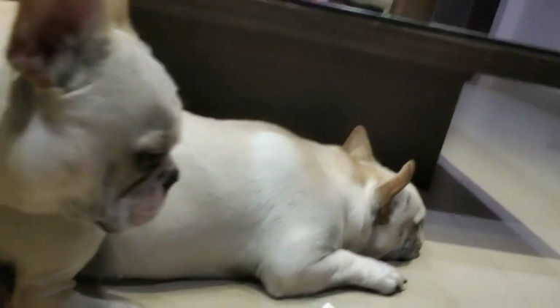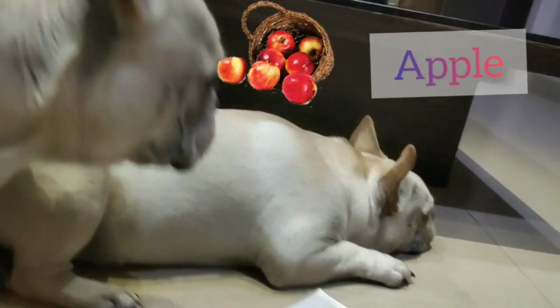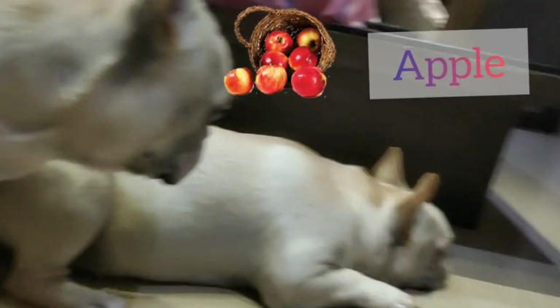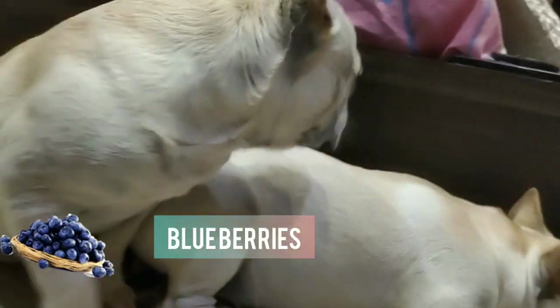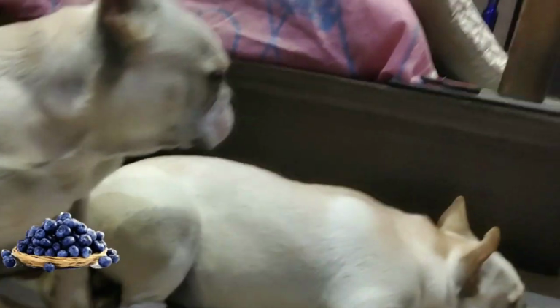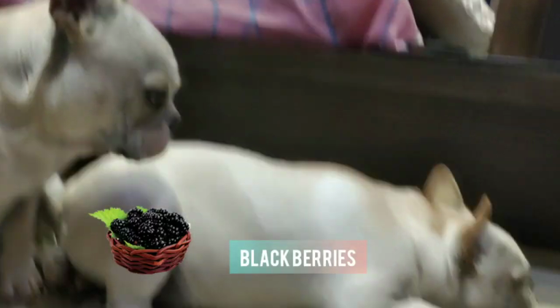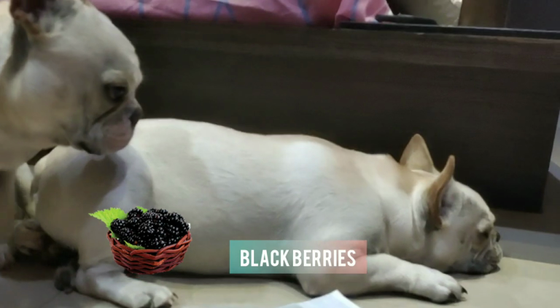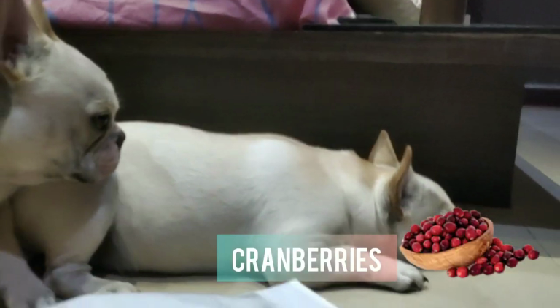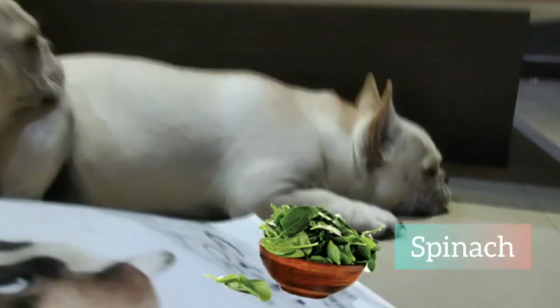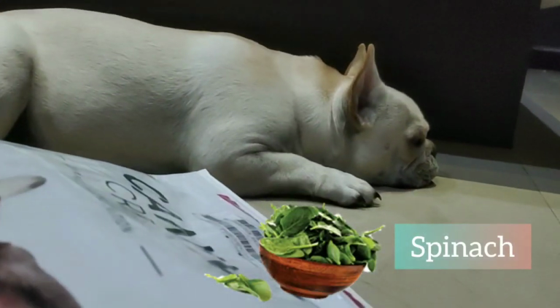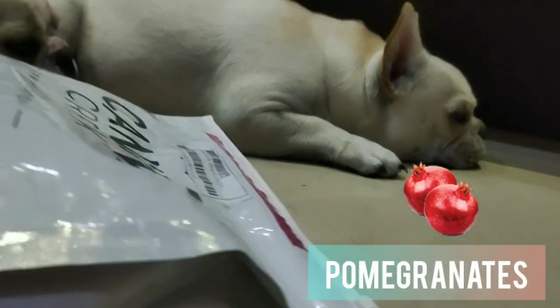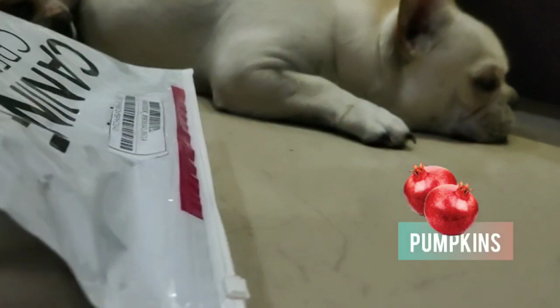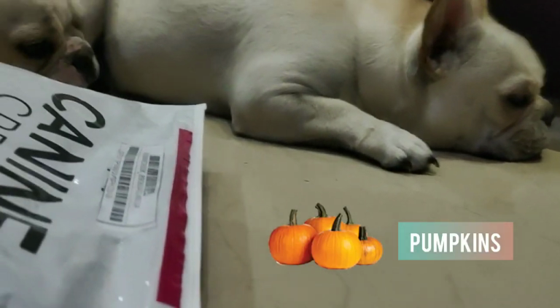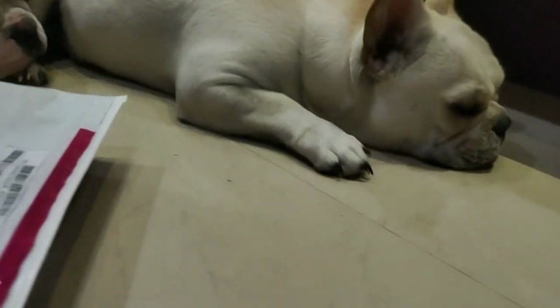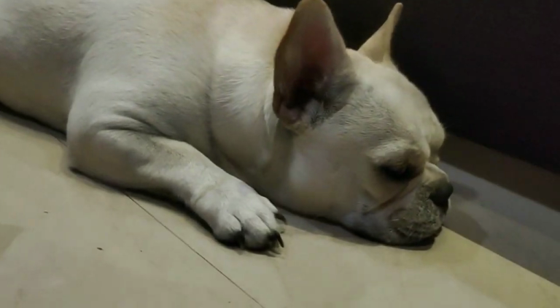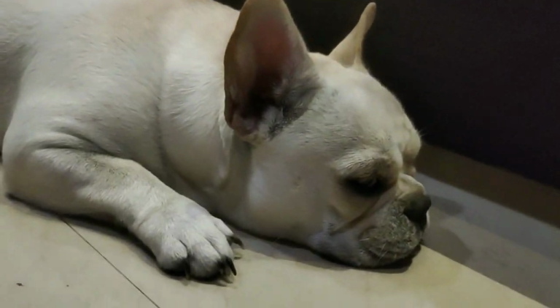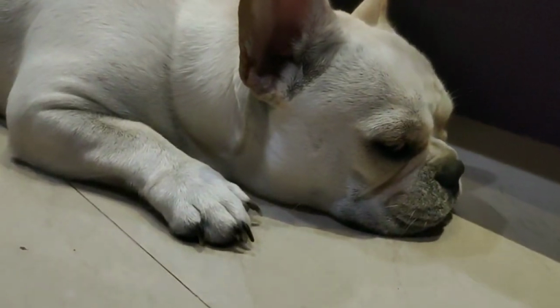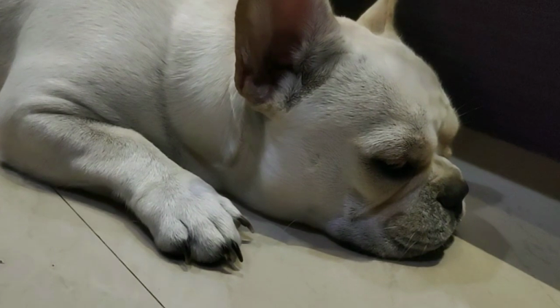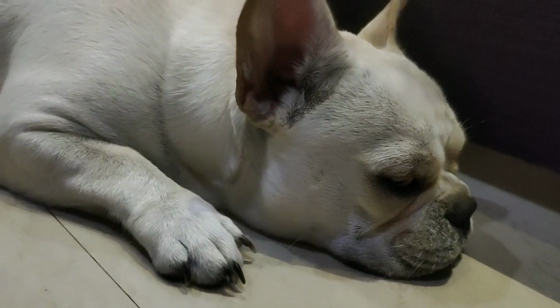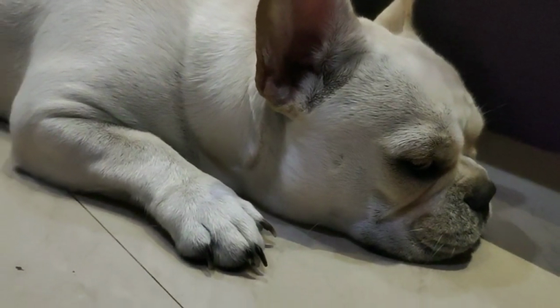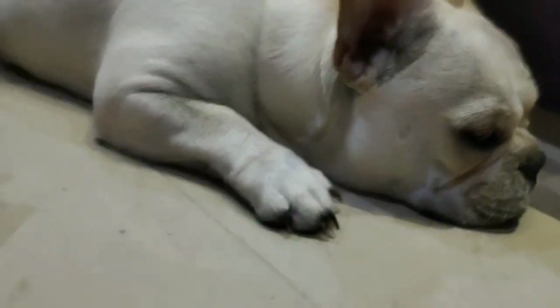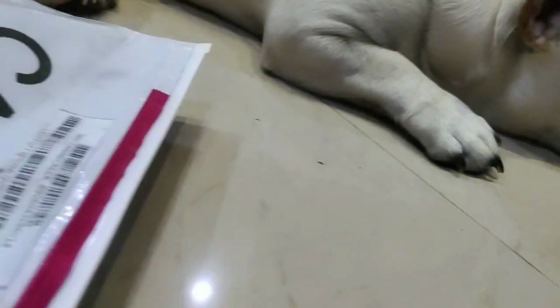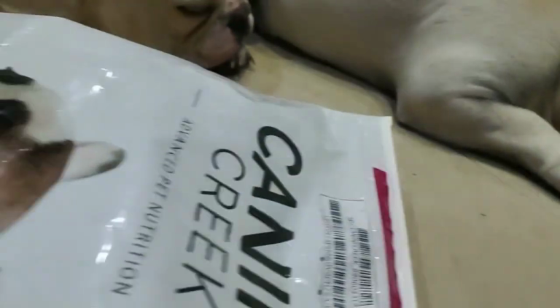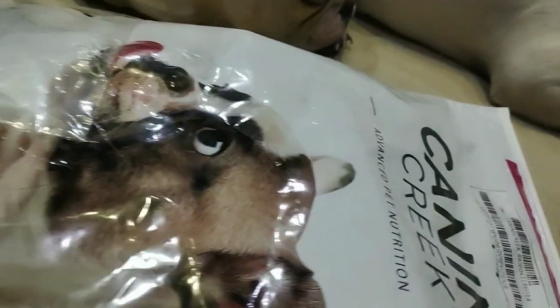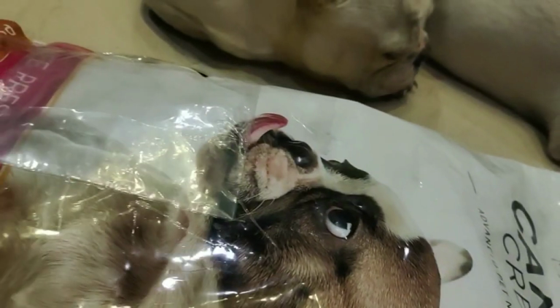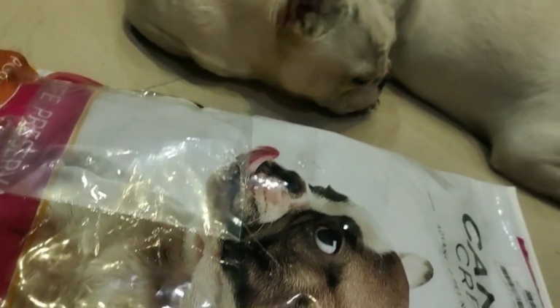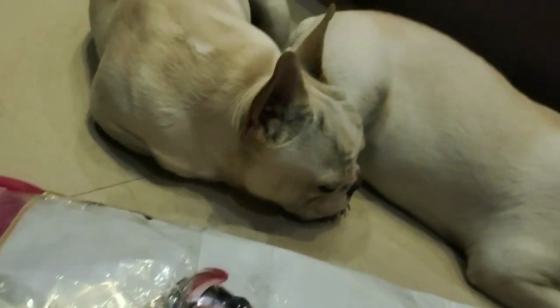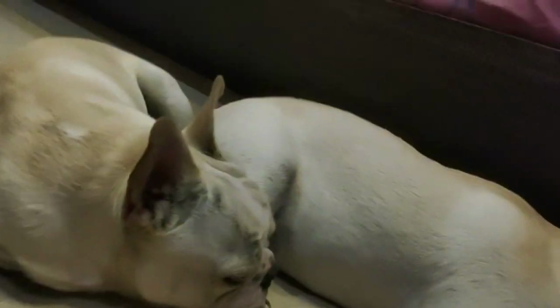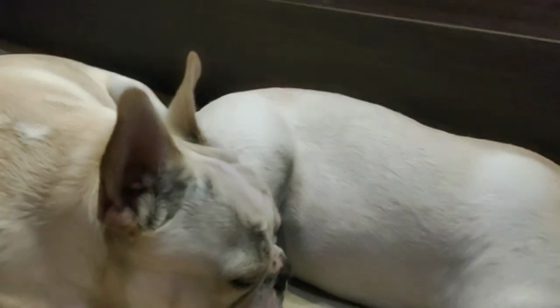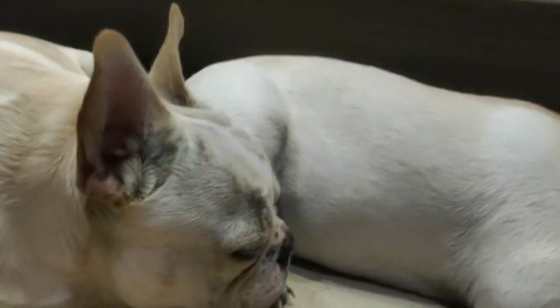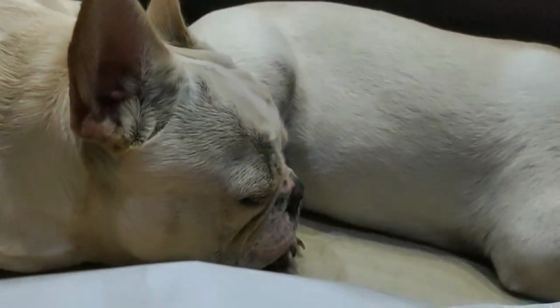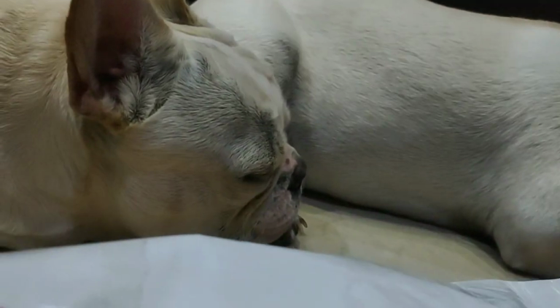The 7 super antioxidants are: apple, blueberries, blackberries, cranberries, spinach, pomegranate, and pumpkin. This food is low in calories and contains a lot of vitamins and nutrients. Plus, there are many other nutrient sources as well.